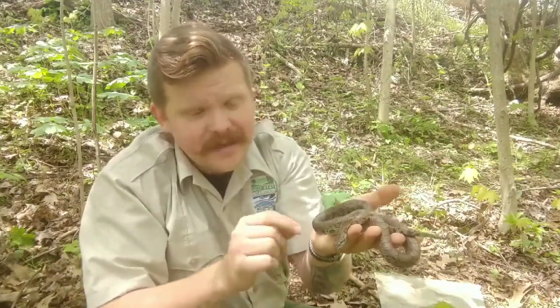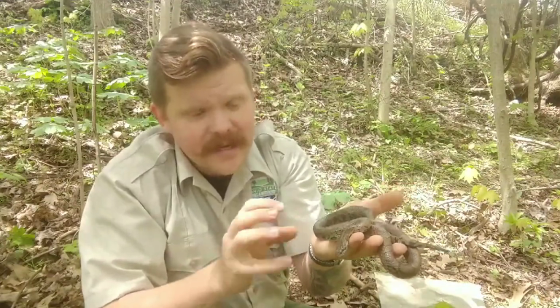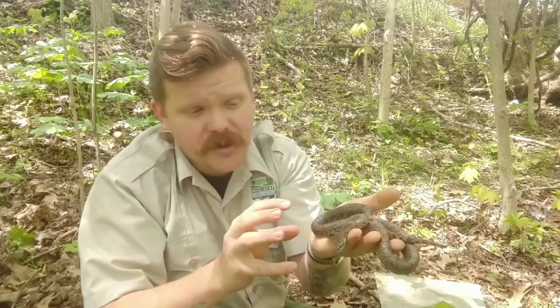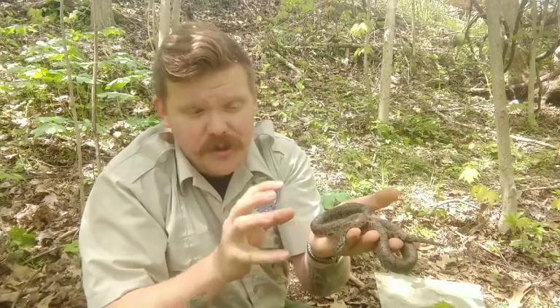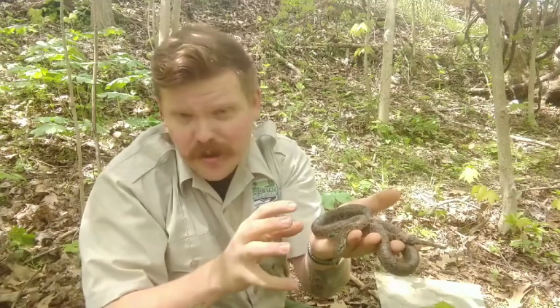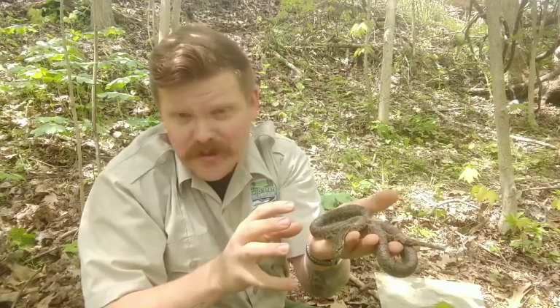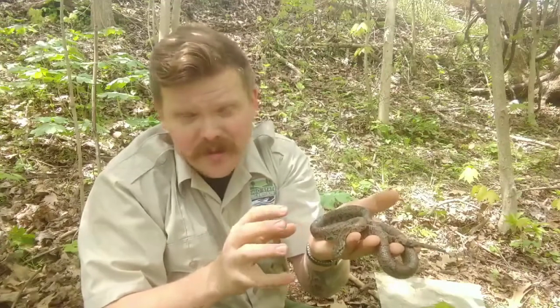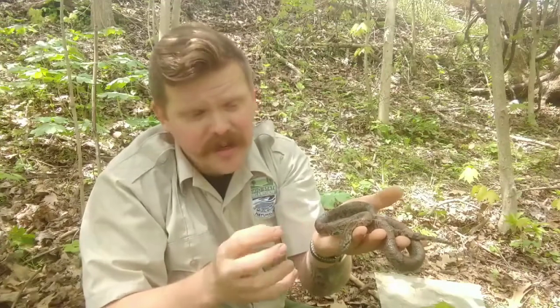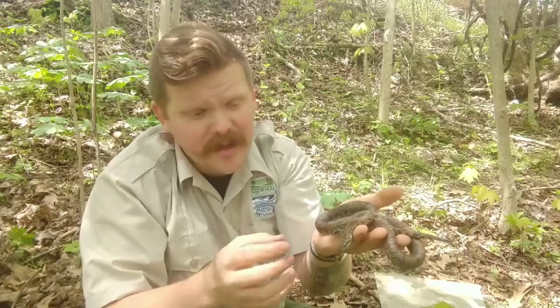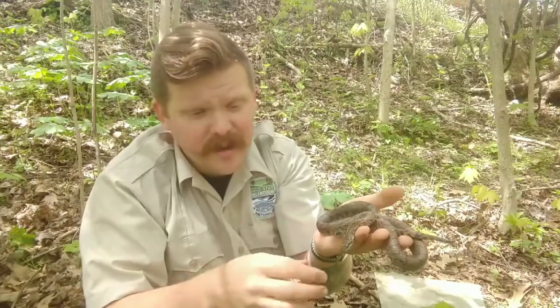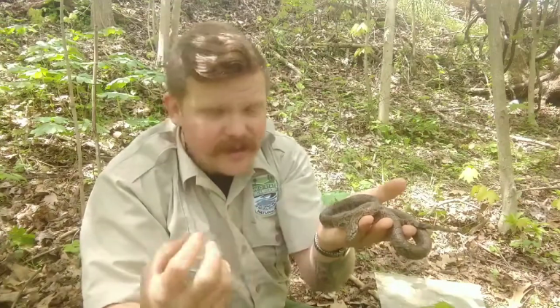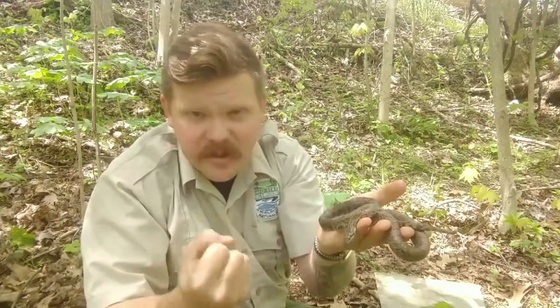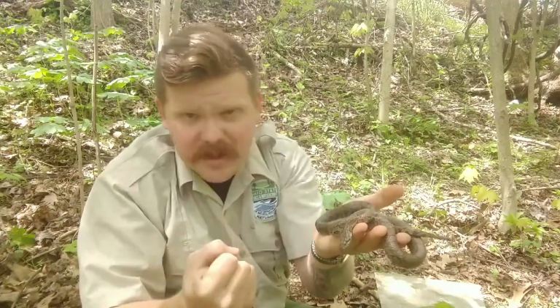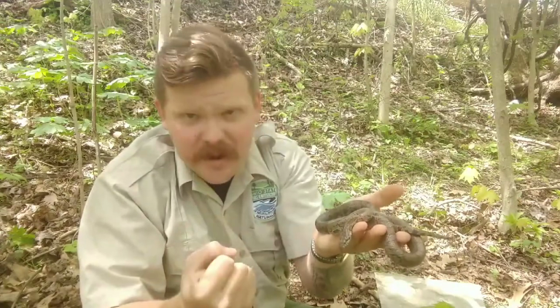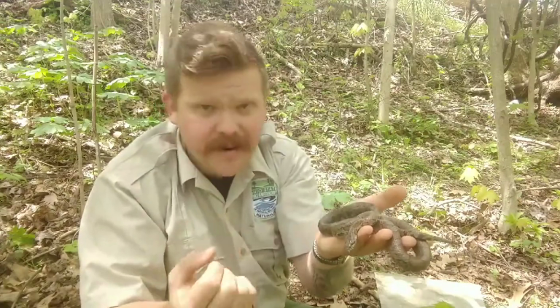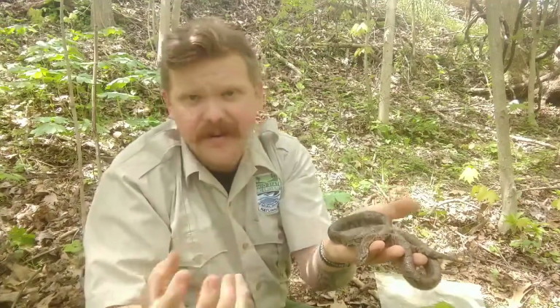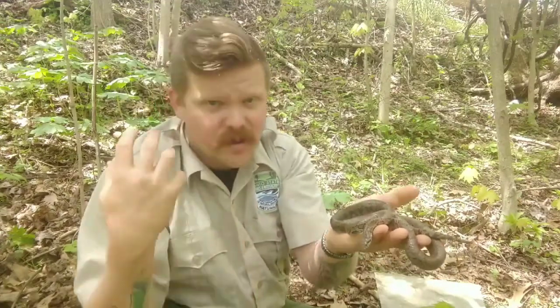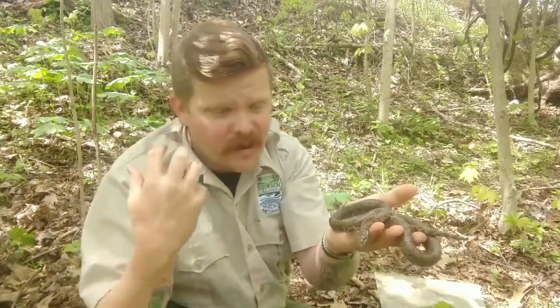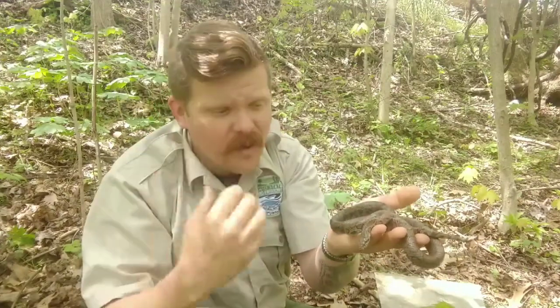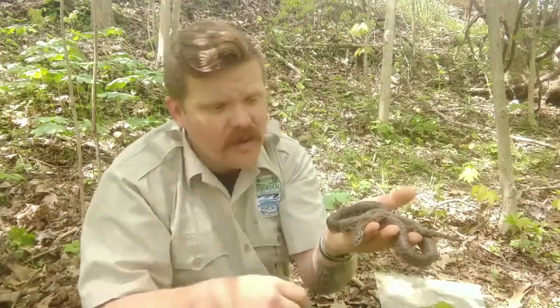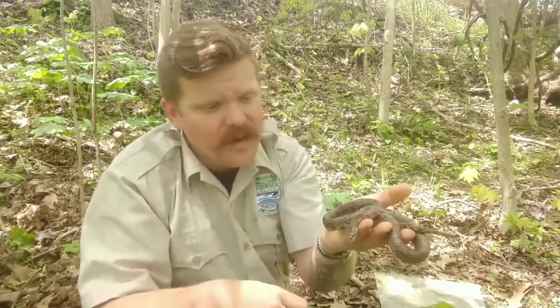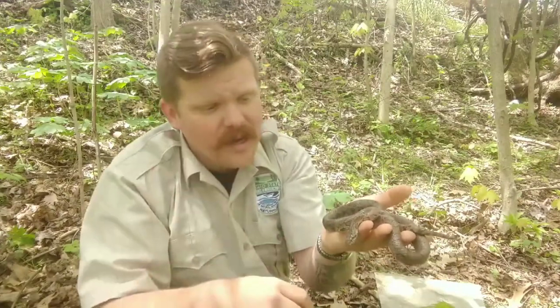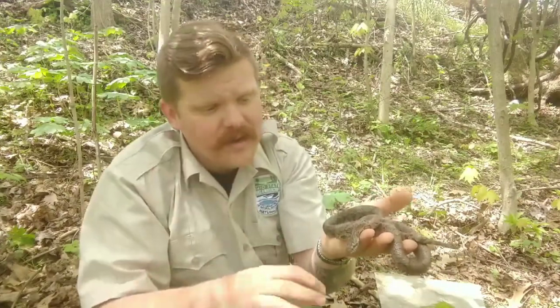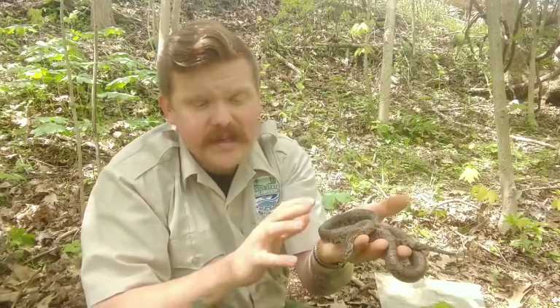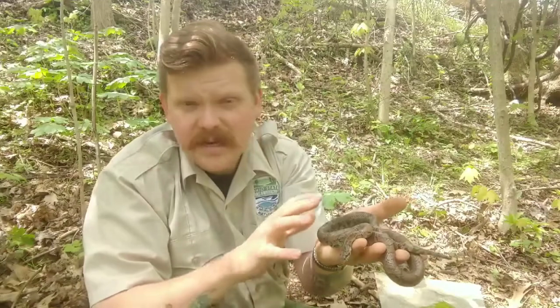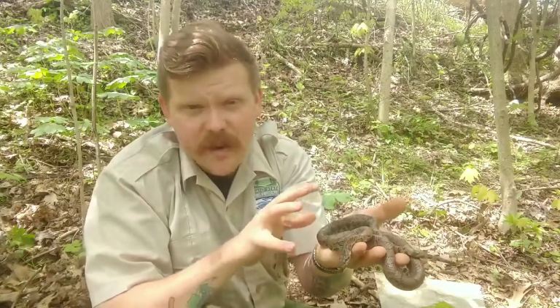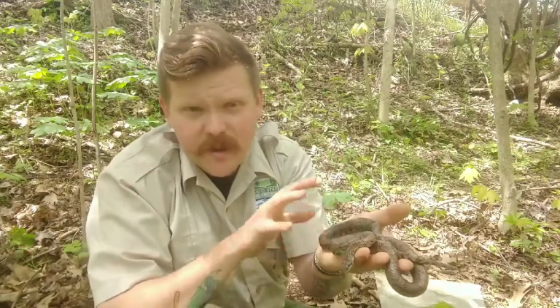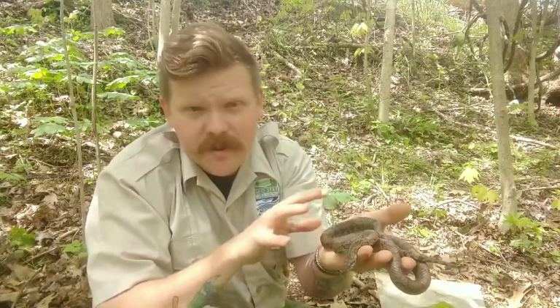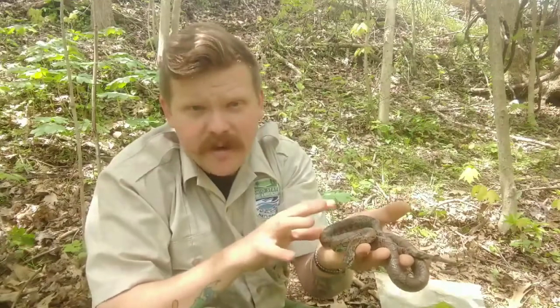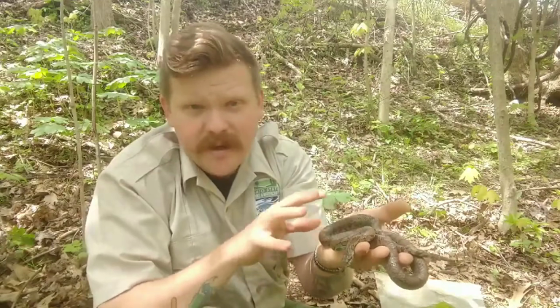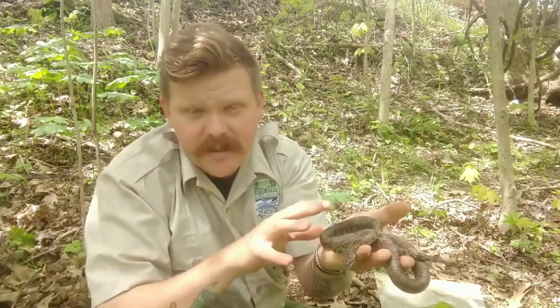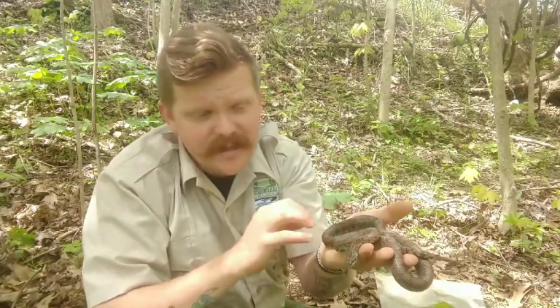They were in barns because barns are excellent places for rodents, and that's one of the things that this snake likes to eat. These snakes are constrictors, meaning they squeeze their prey and swallow it whole.